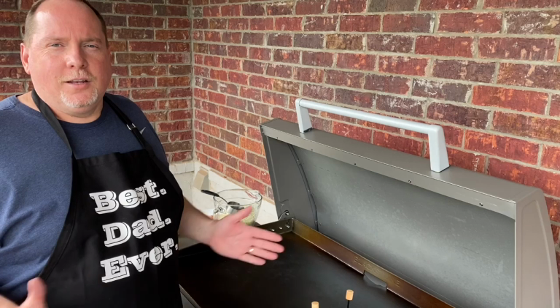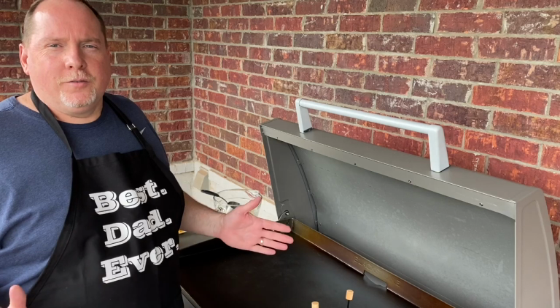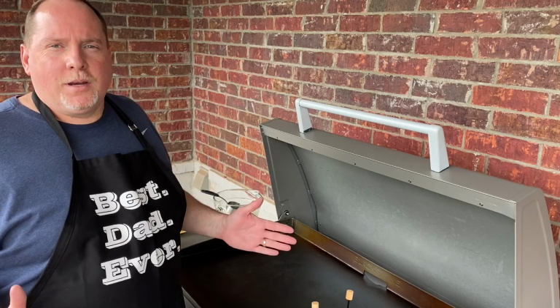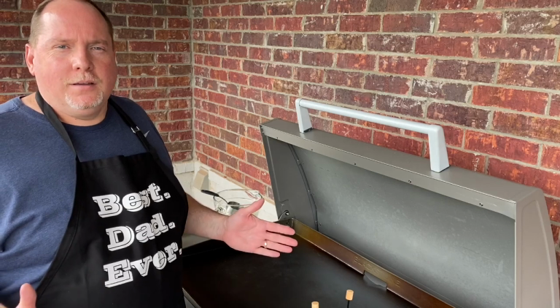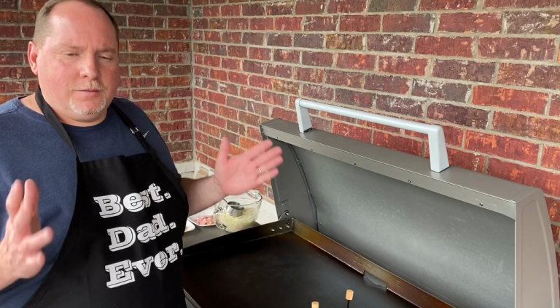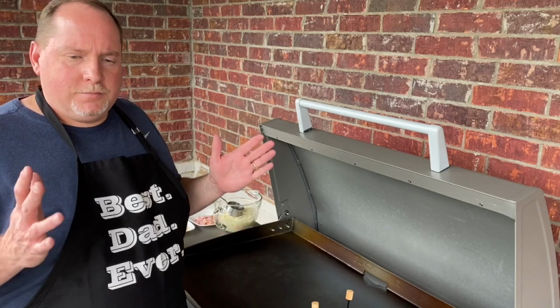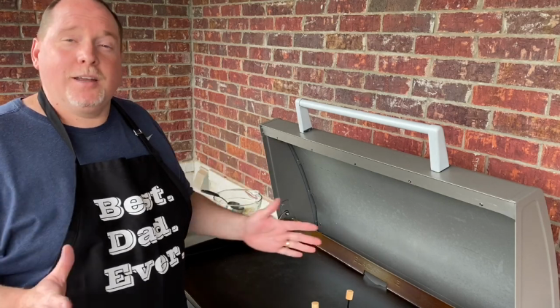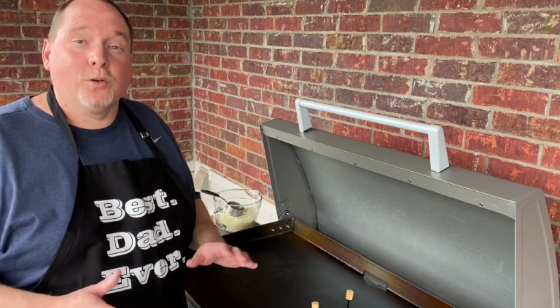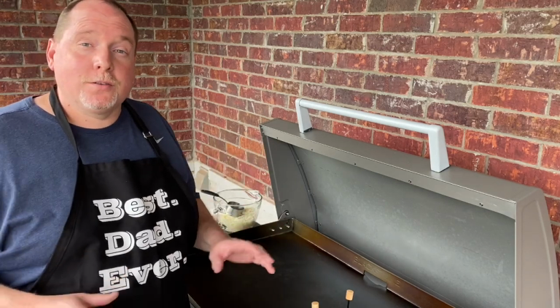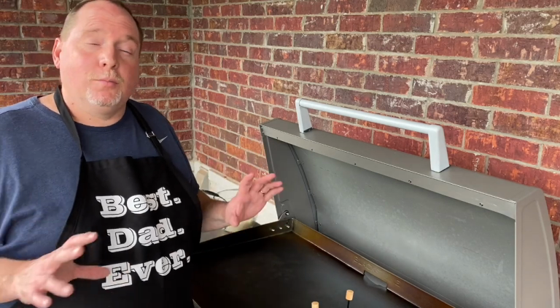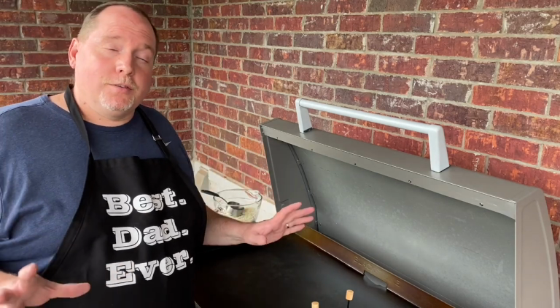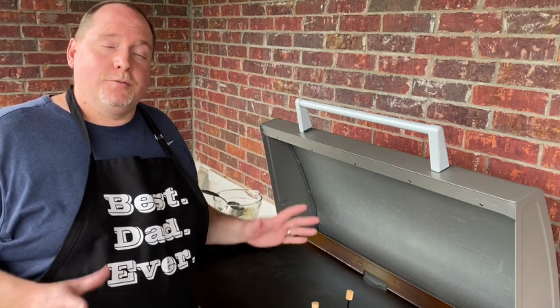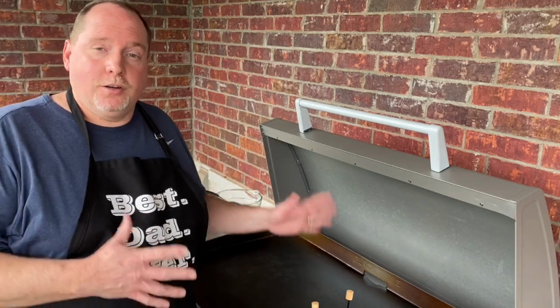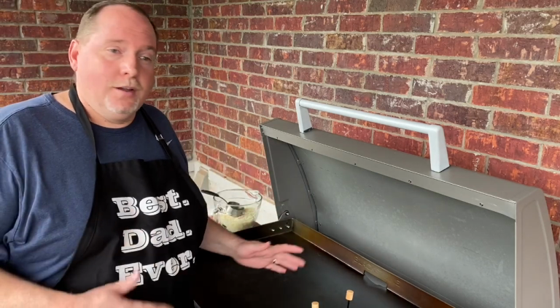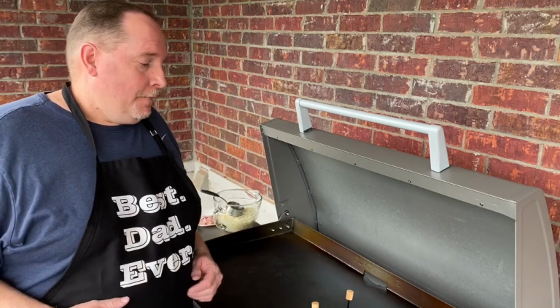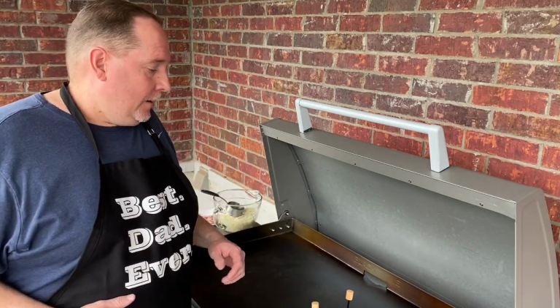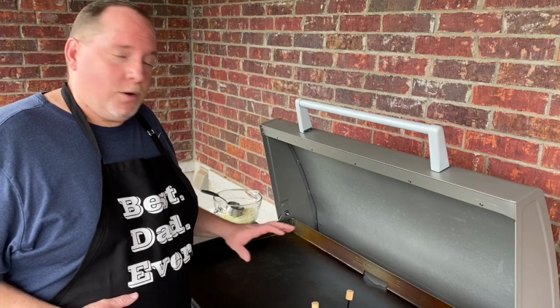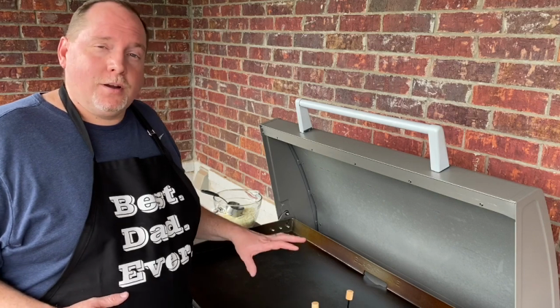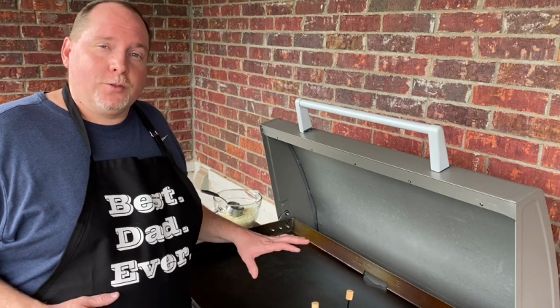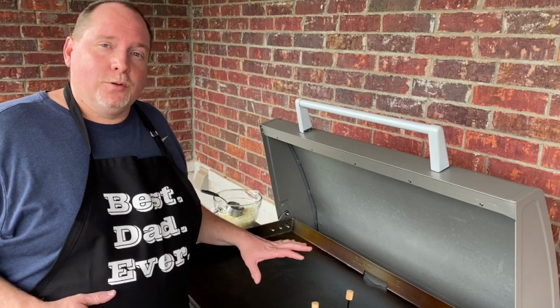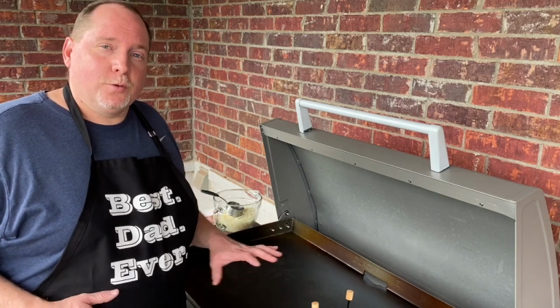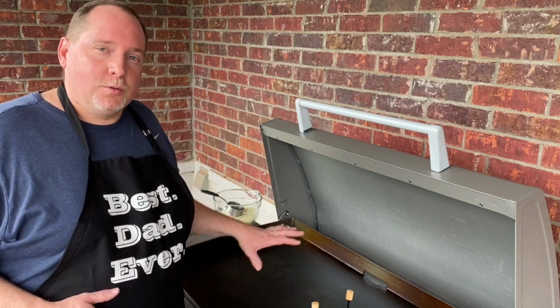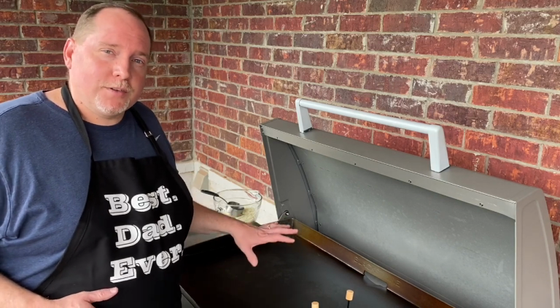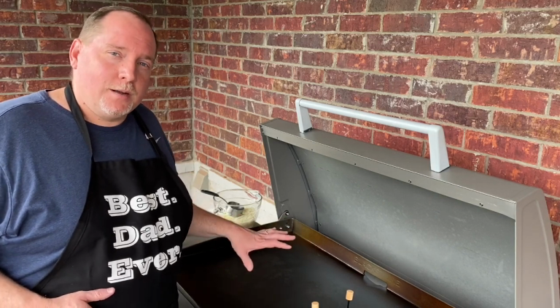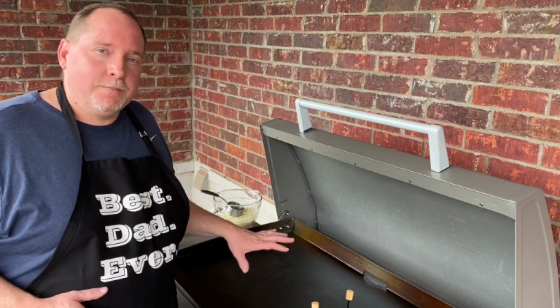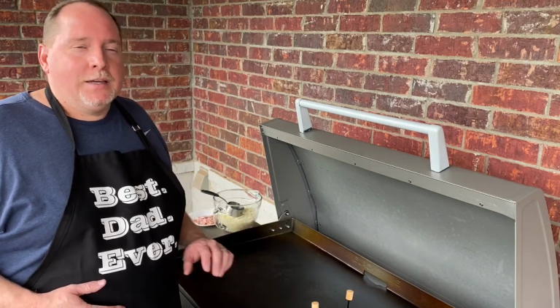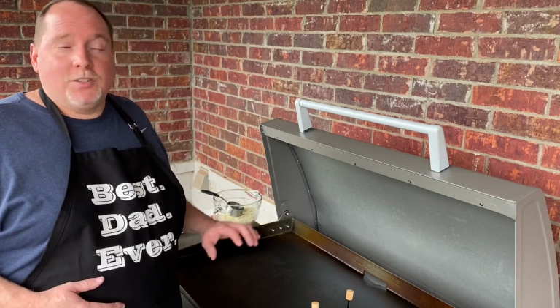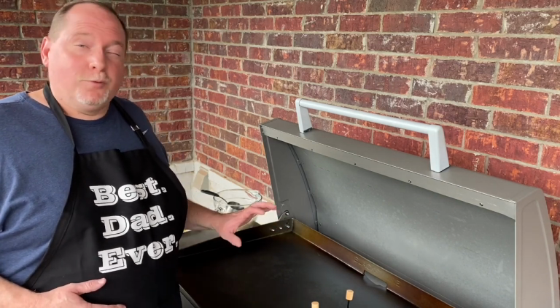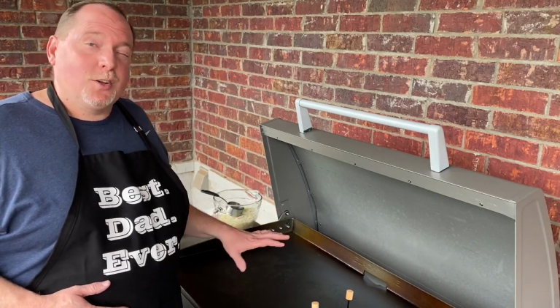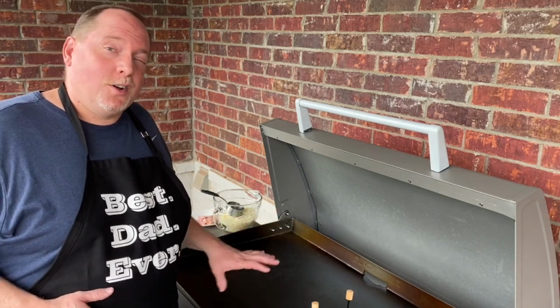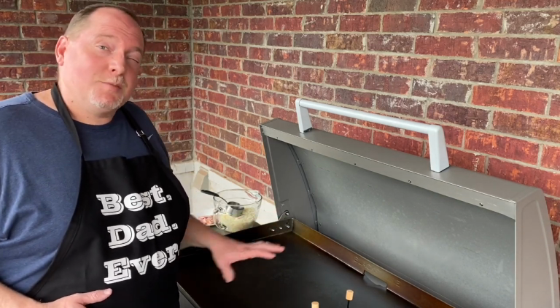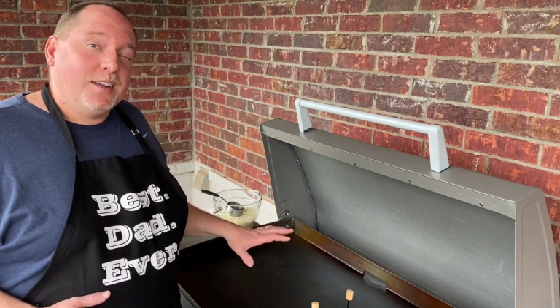Hello everybody. Tonight we're going to do some breakfast for dinner. I've been wanting to try out the griddle for some good breakfast items. I've done some French toast on it and that's about it.